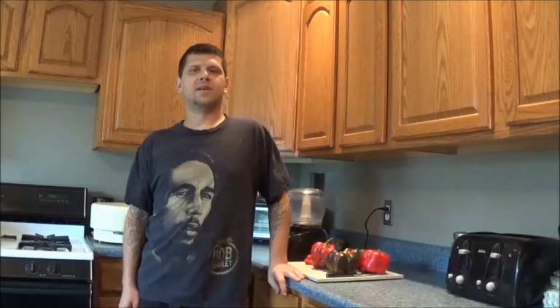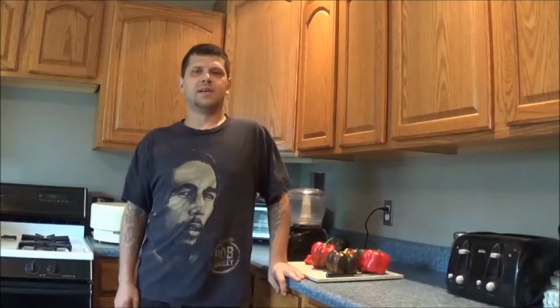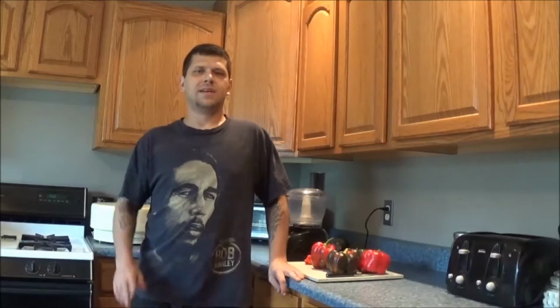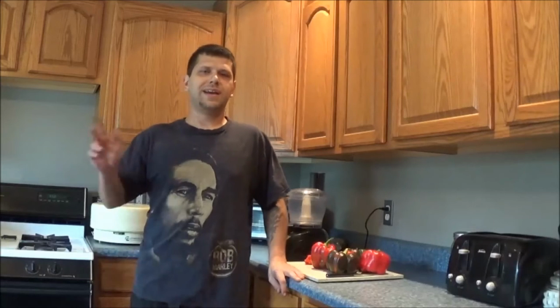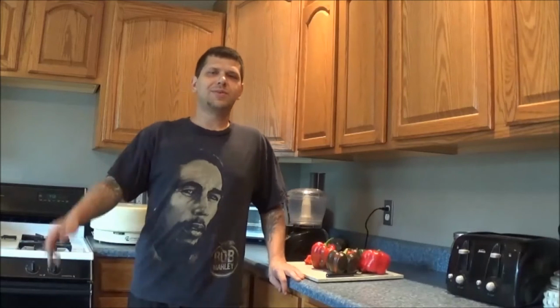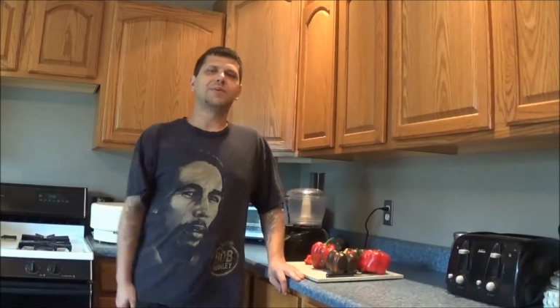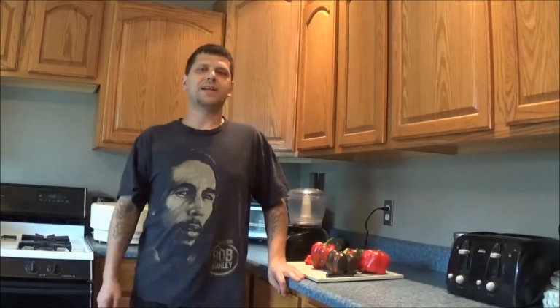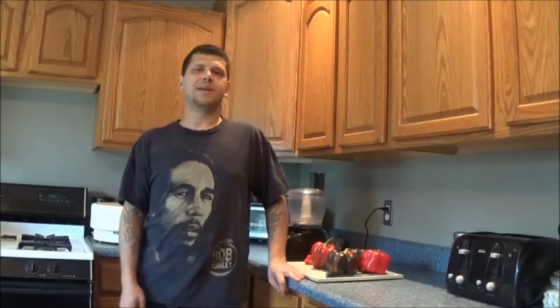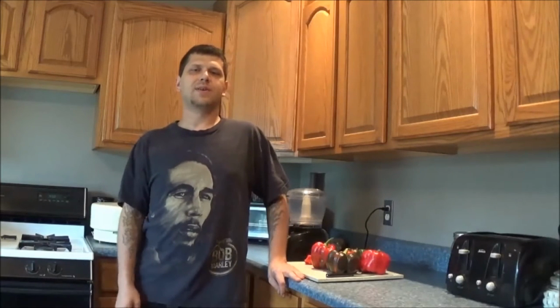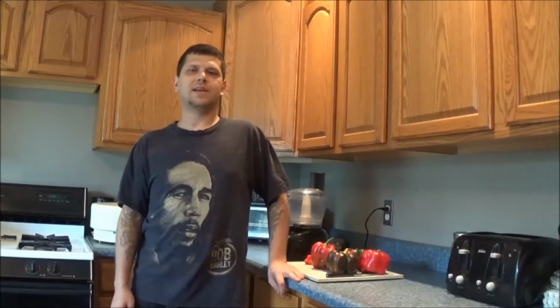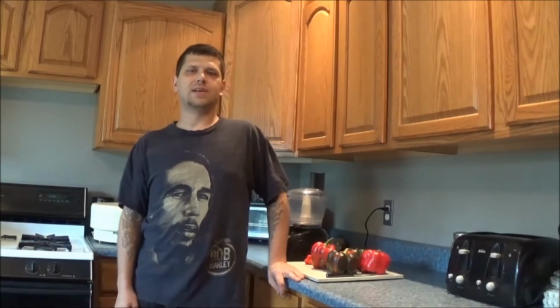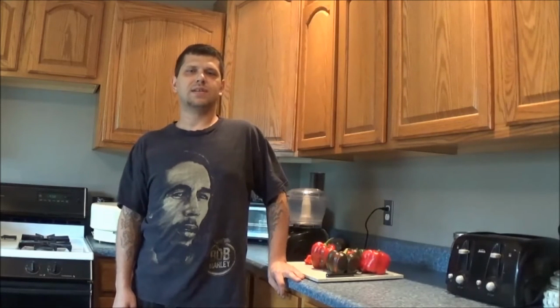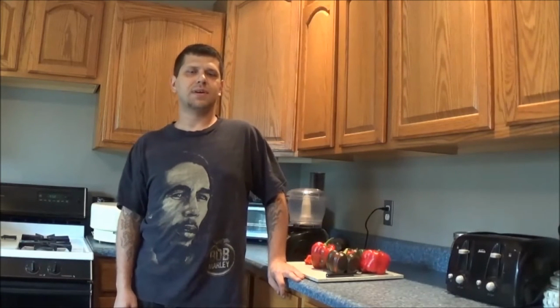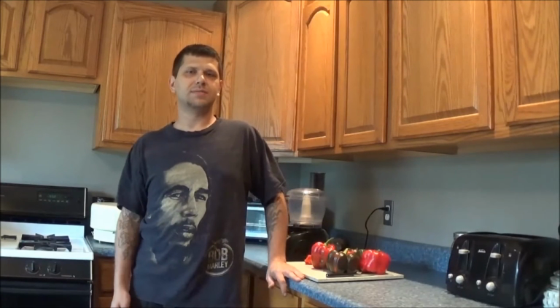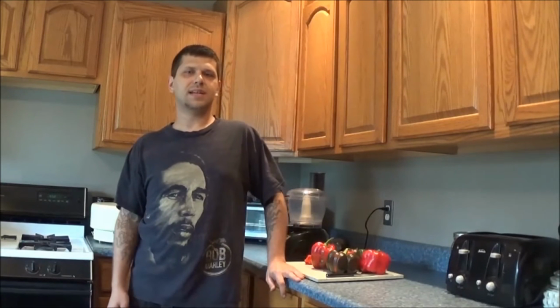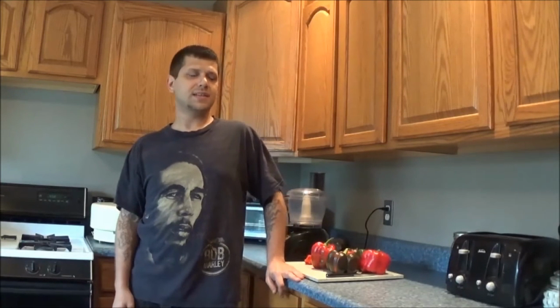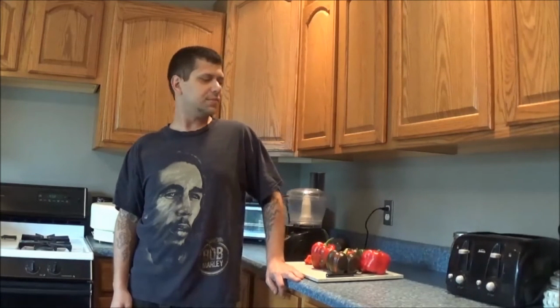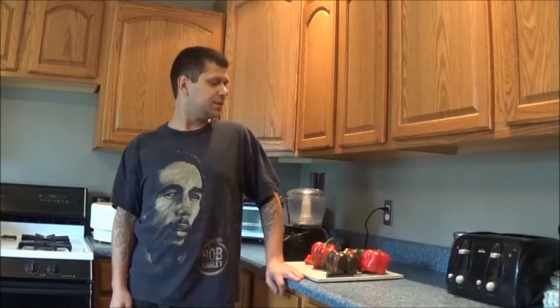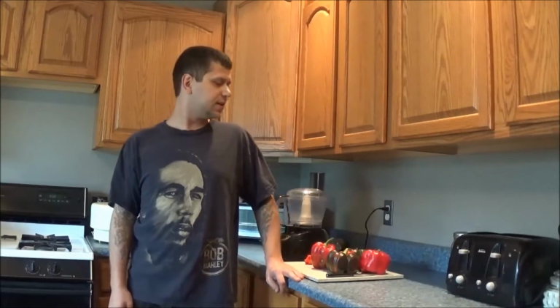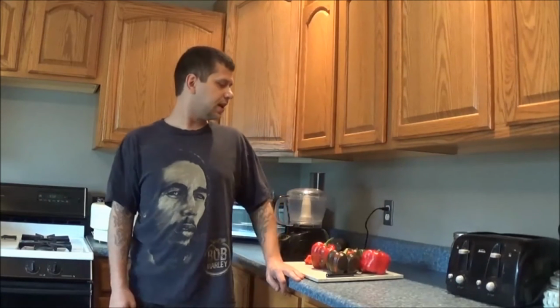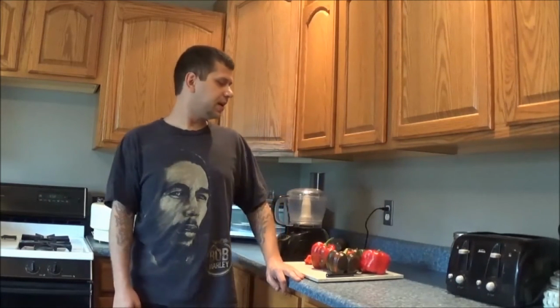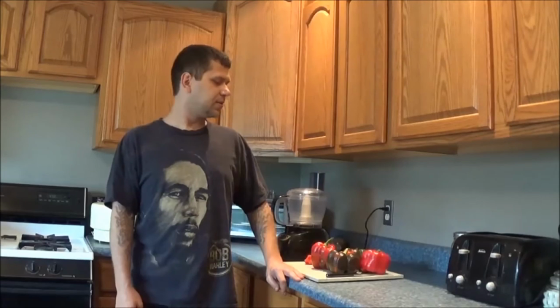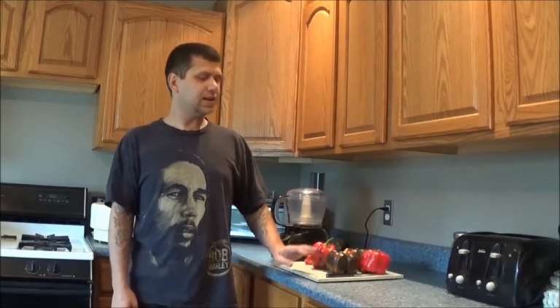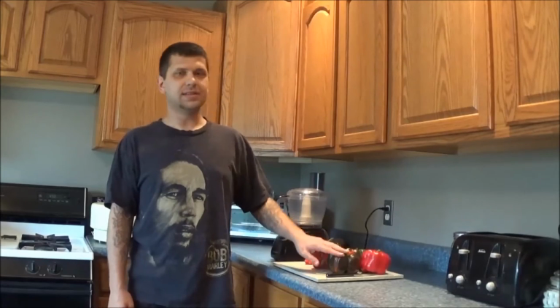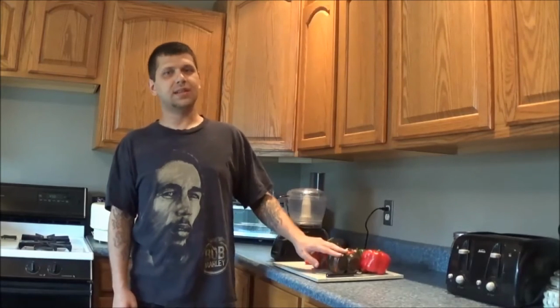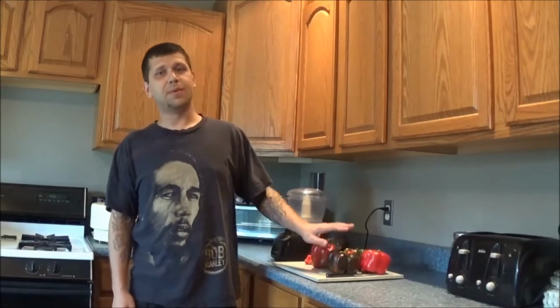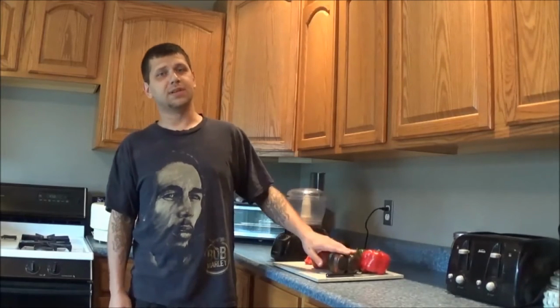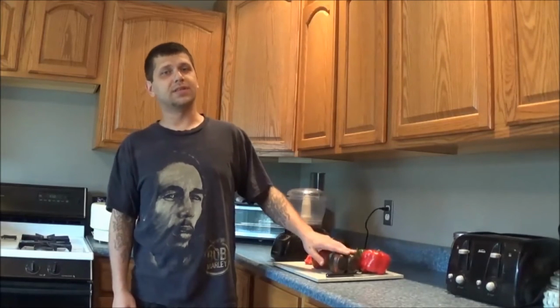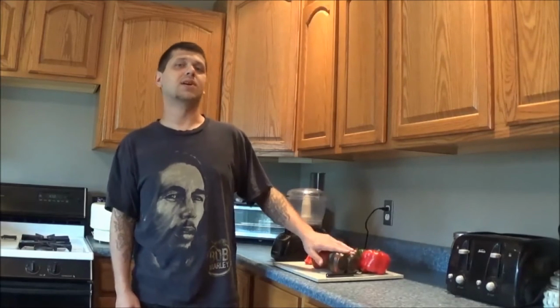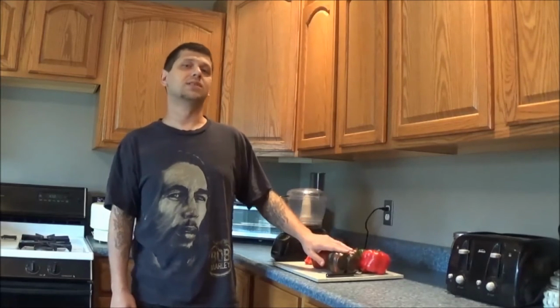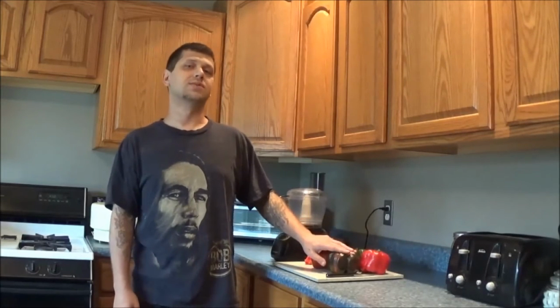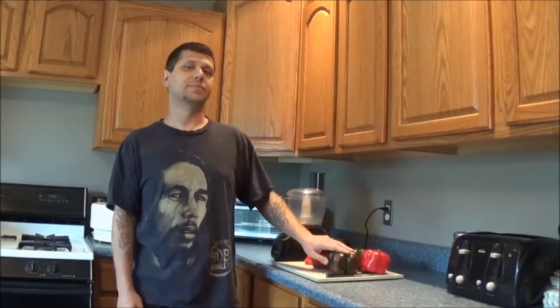Hey everyone, welcome back to PA Organic Garden. My name is Eddie. Today I'm going to be showing you how to make a really easy but delicious hot sauce recipe.